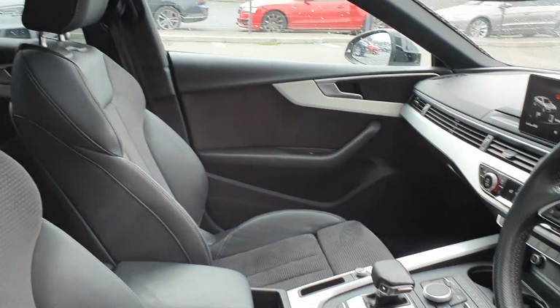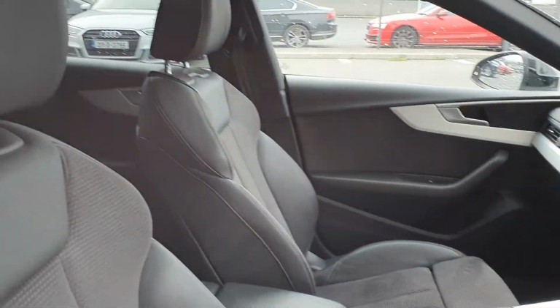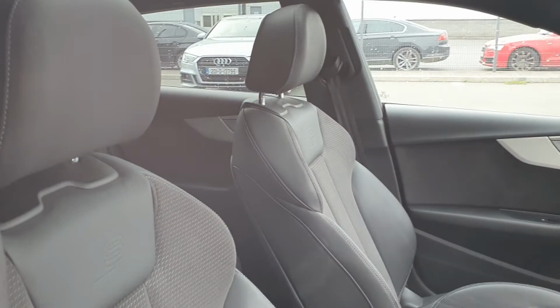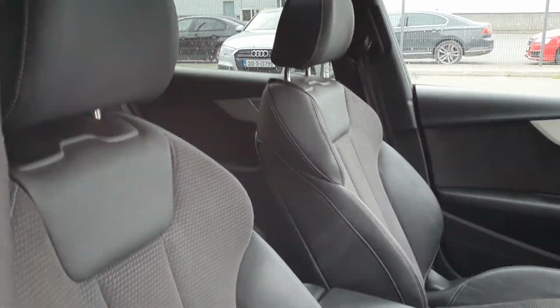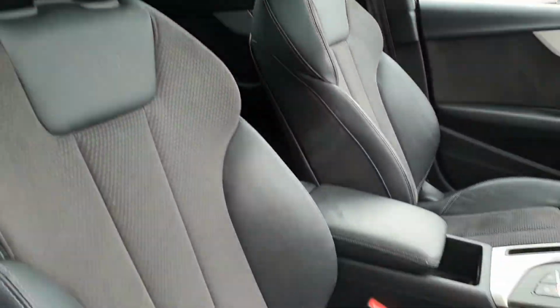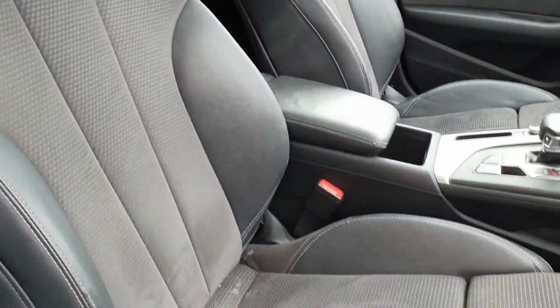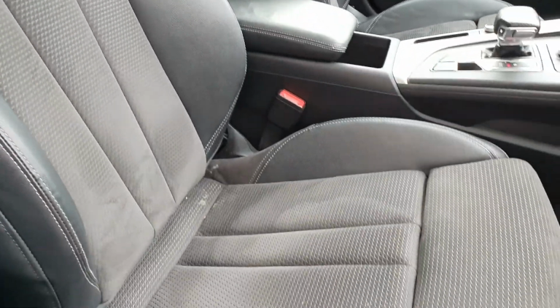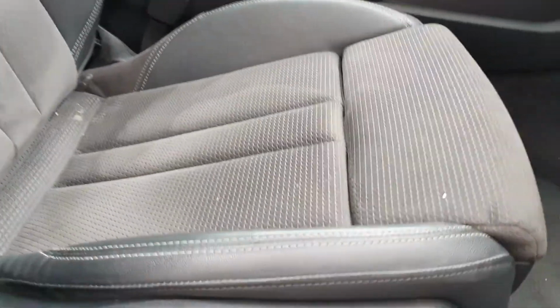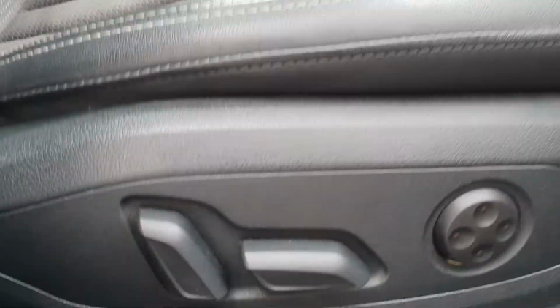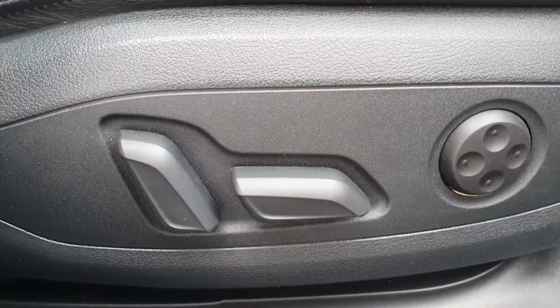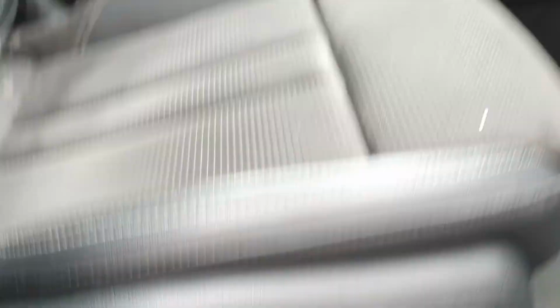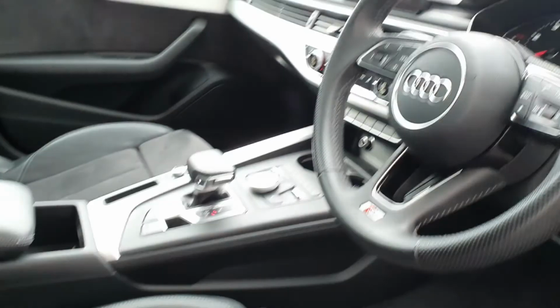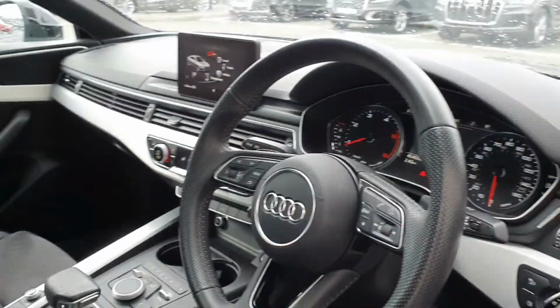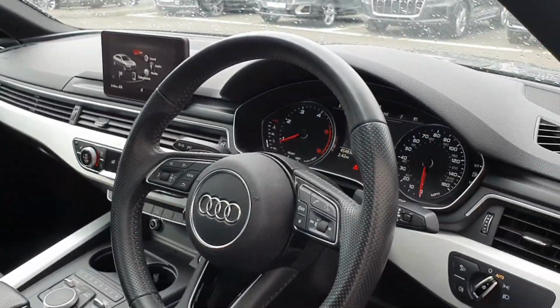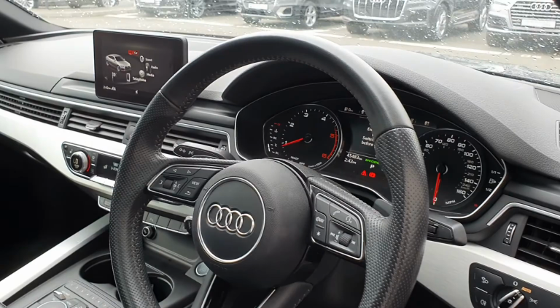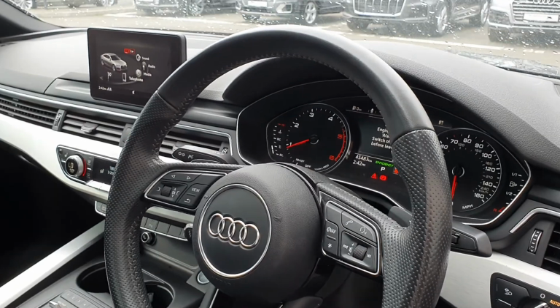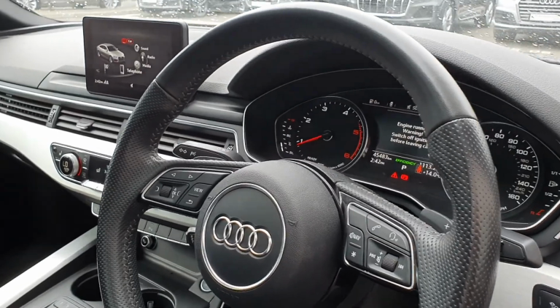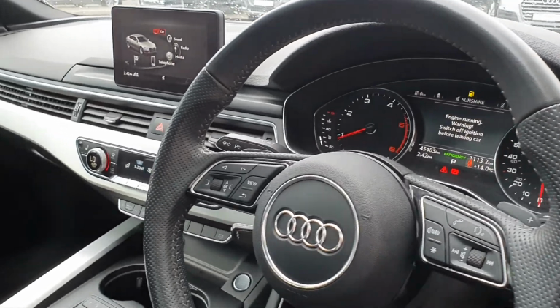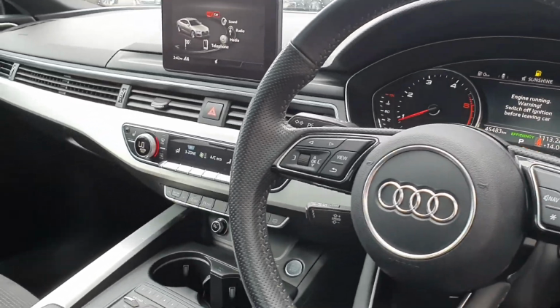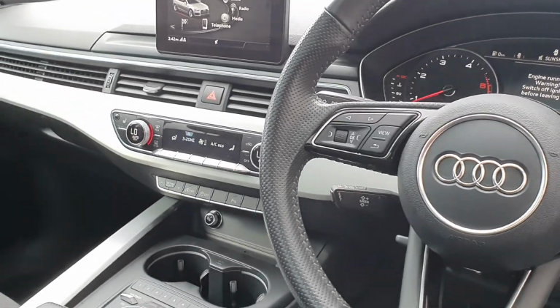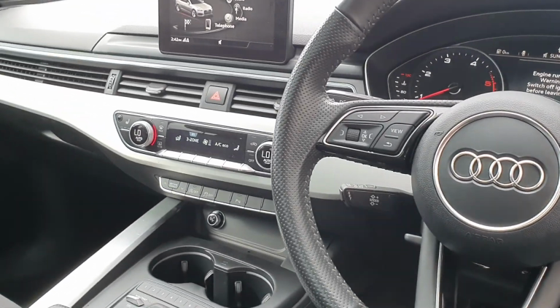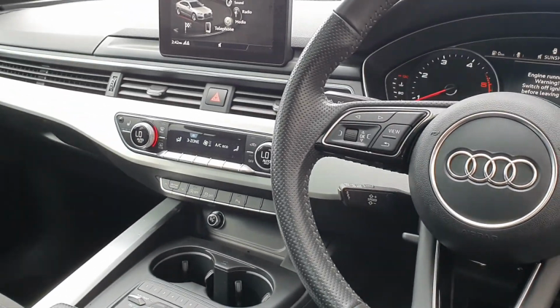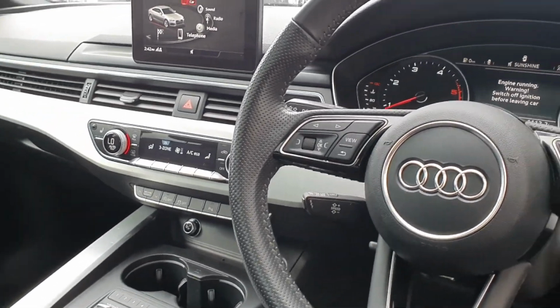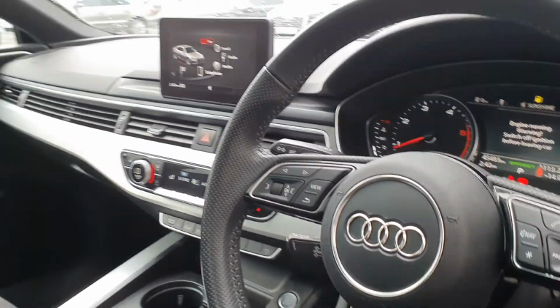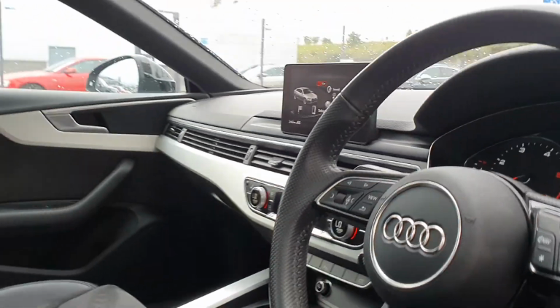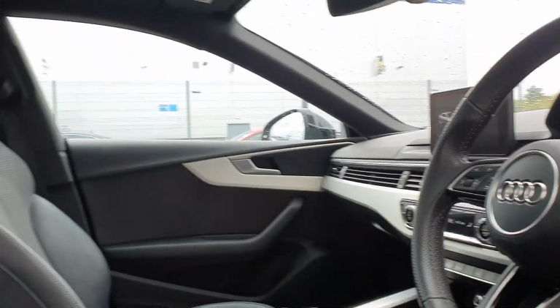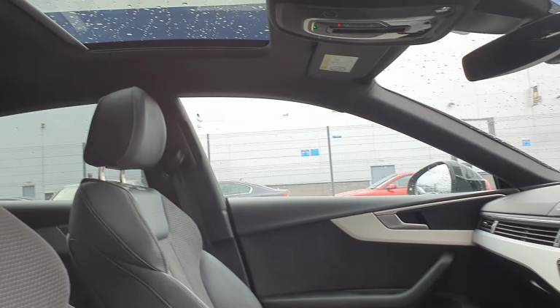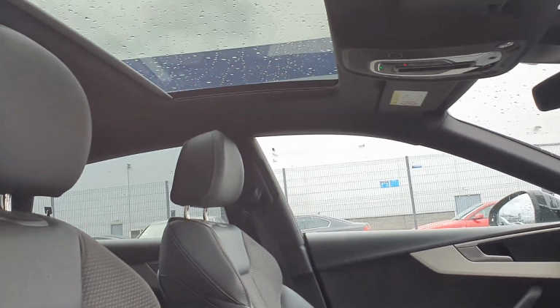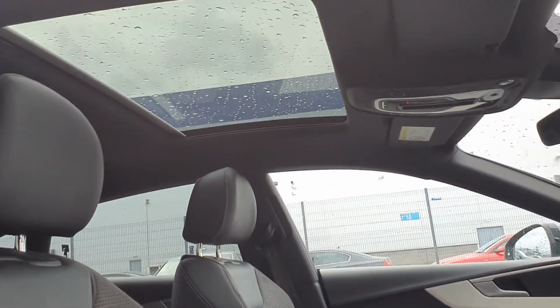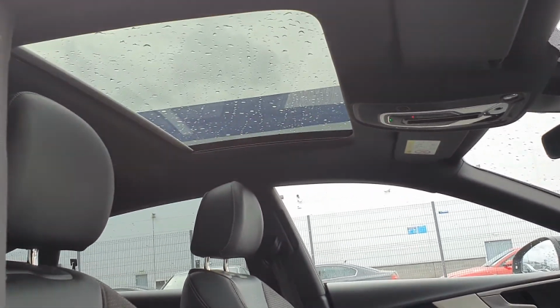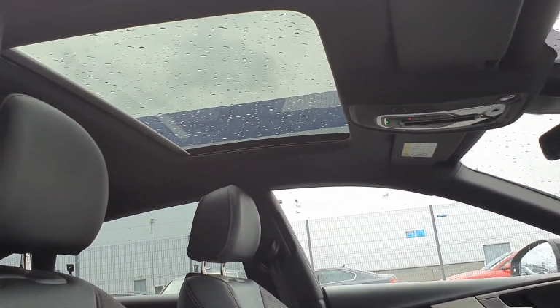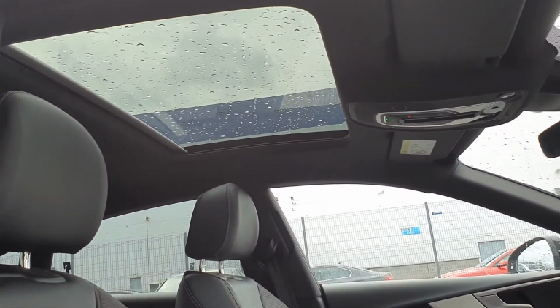On the inside we can see that it's got the stunning S line front sports seats, which are also electronically adjustable. It's got an S line steering wheel, three zone air conditioning with heated front seats, and the sunroof from the inside lets in loads of light.